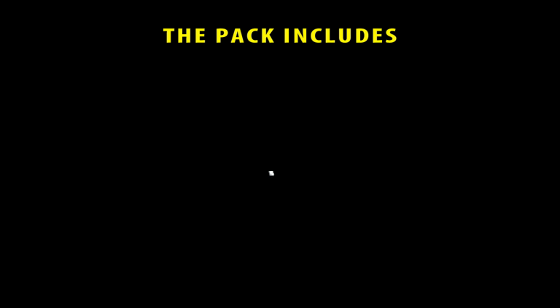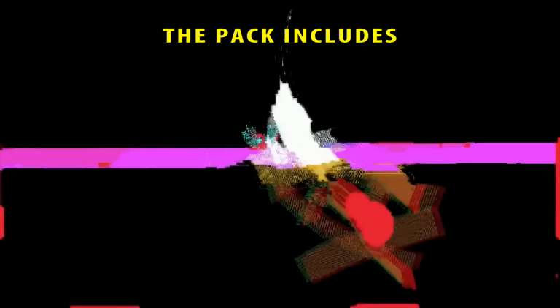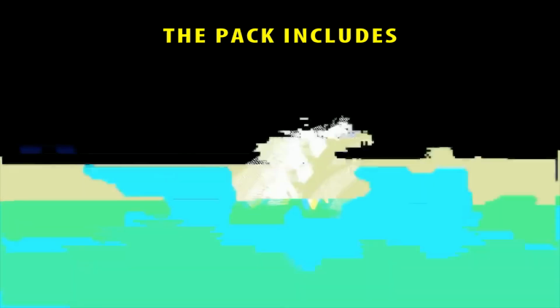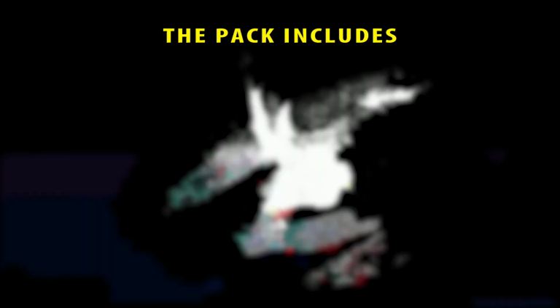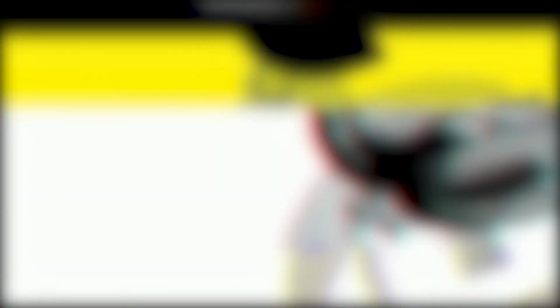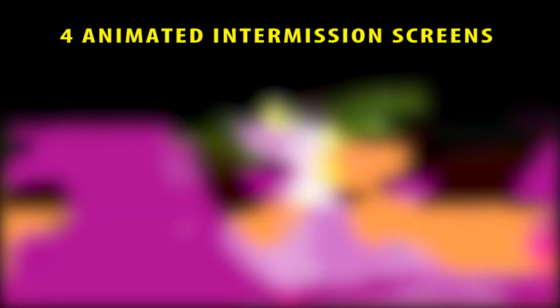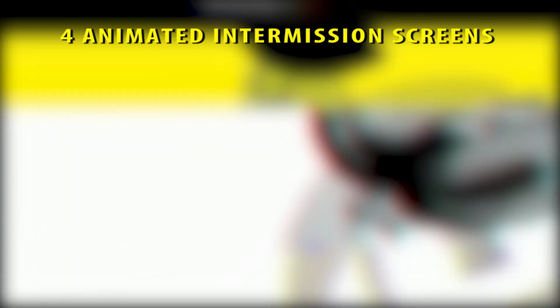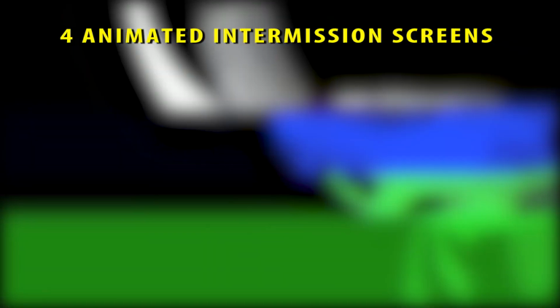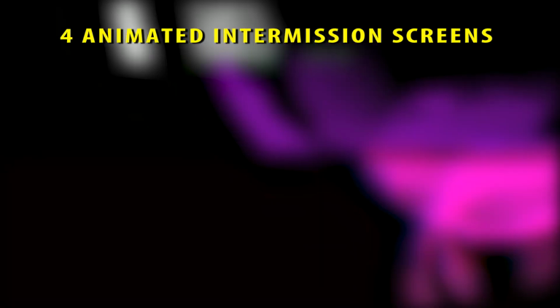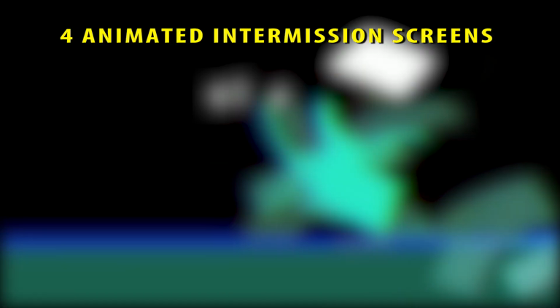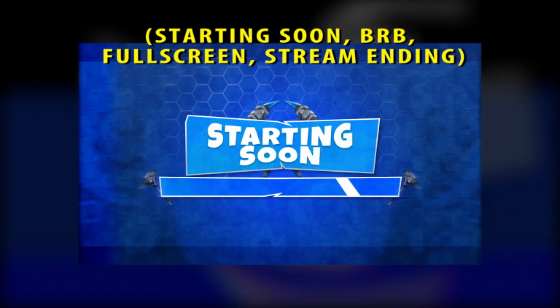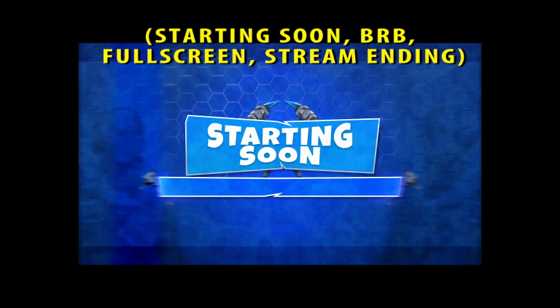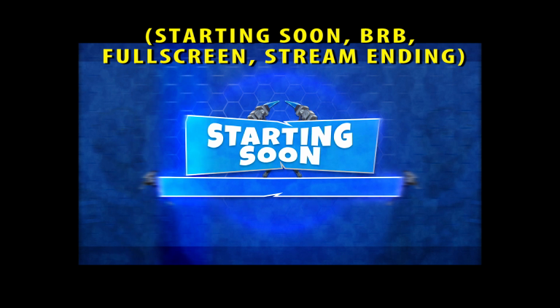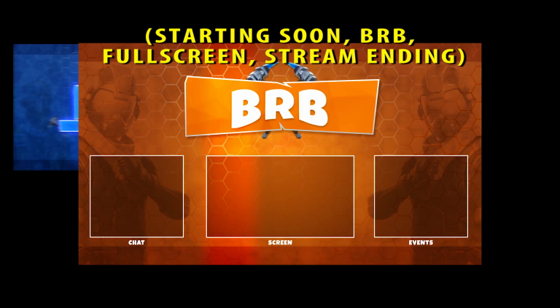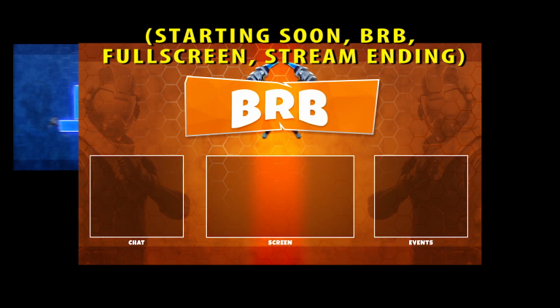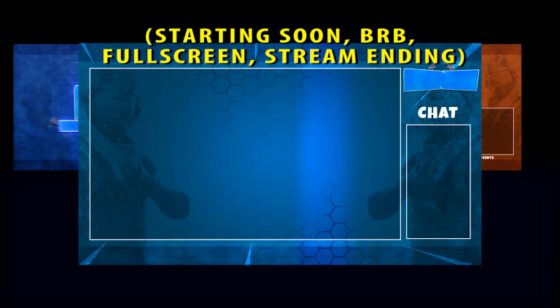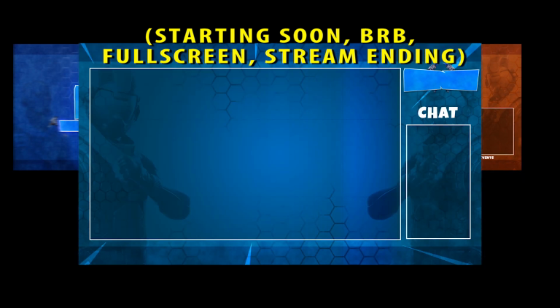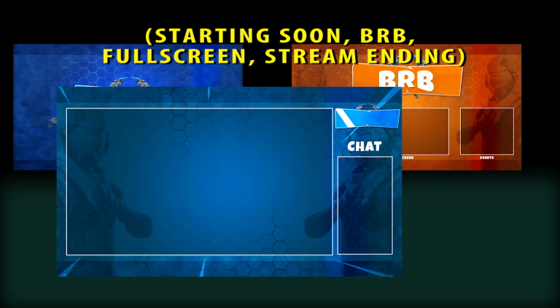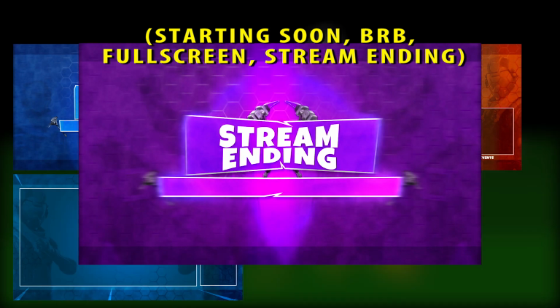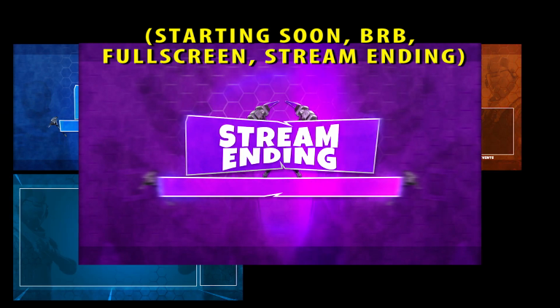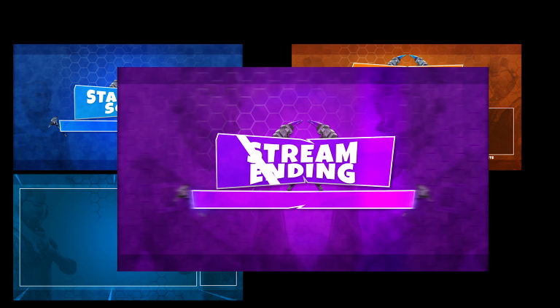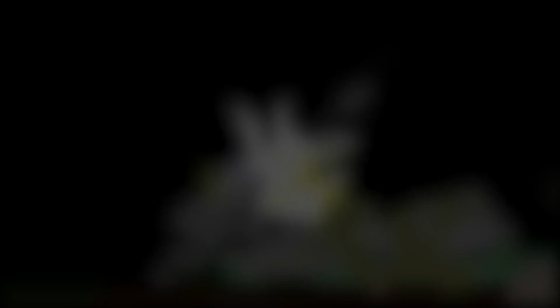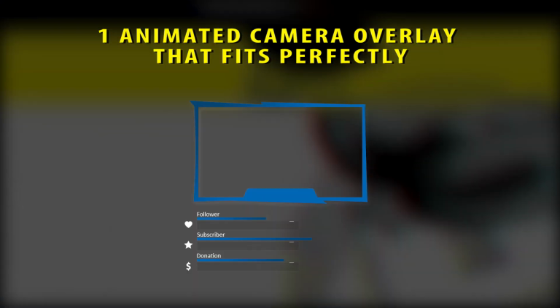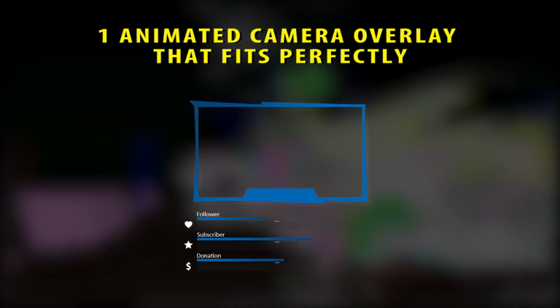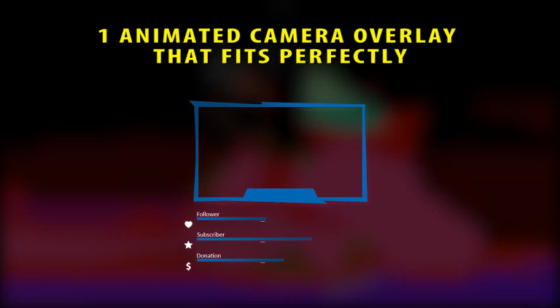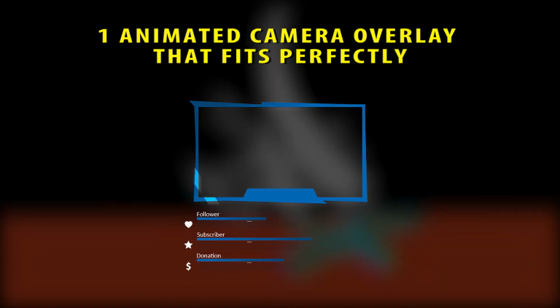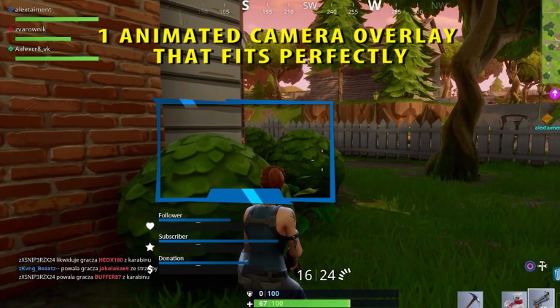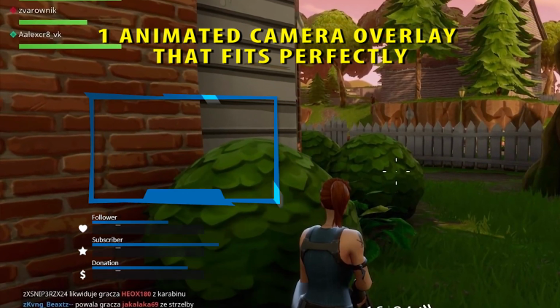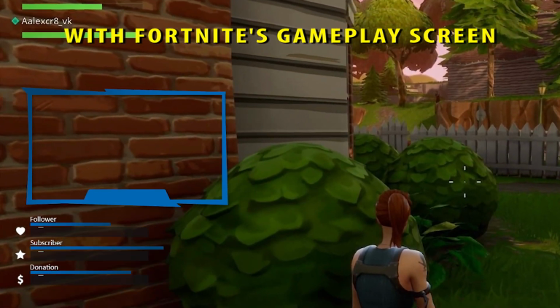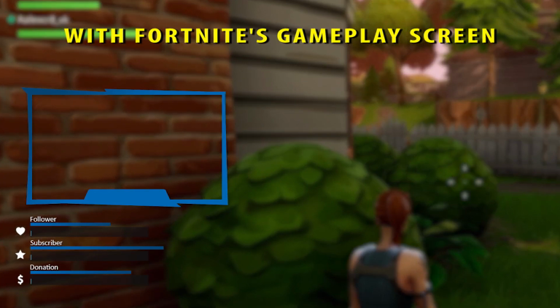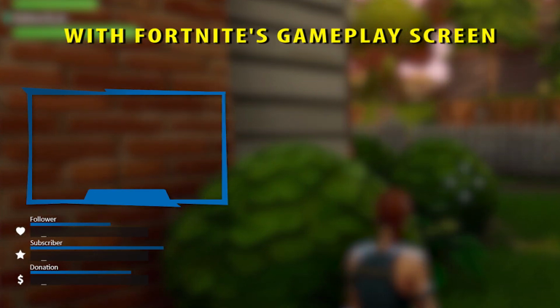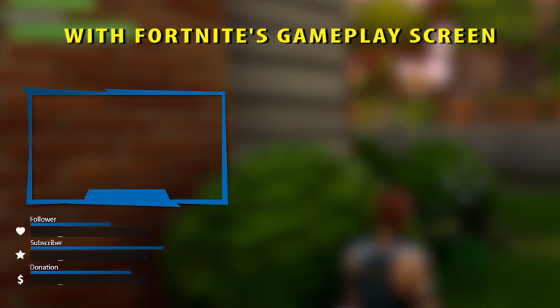The pack includes 4 animated intermission screens: starting soon, BRB, full screen, and stream ending. It also includes 1 animated camera overlay that fits perfectly with Fortnite's gameplay screen.